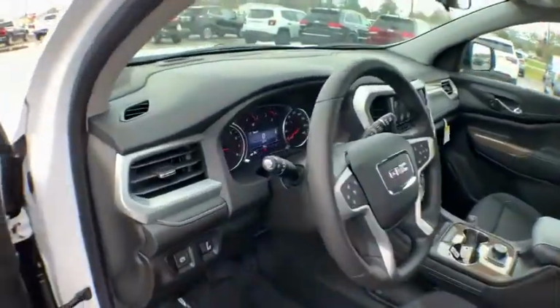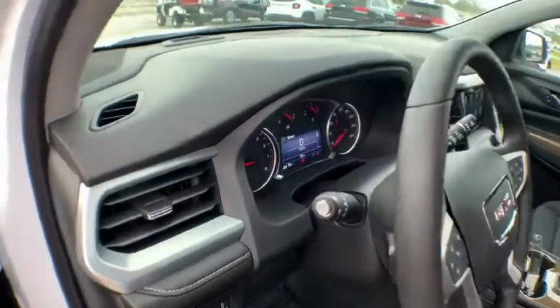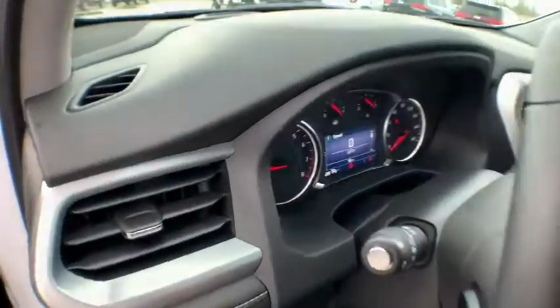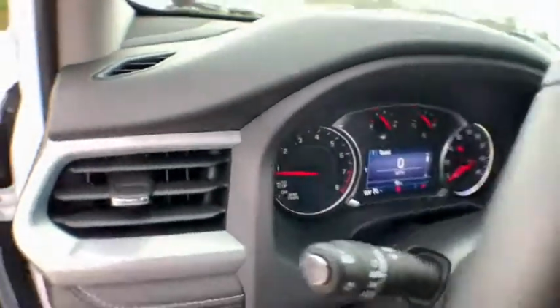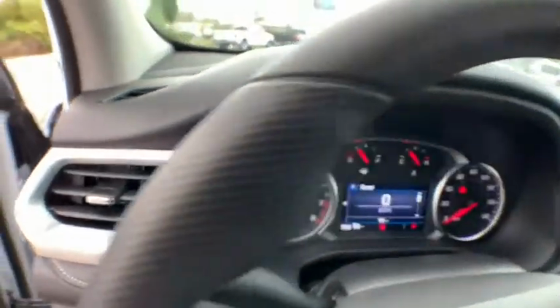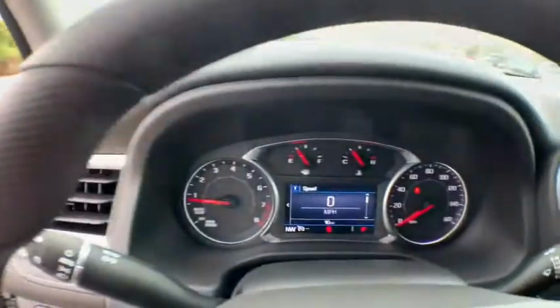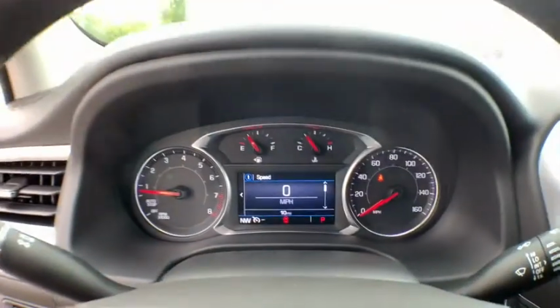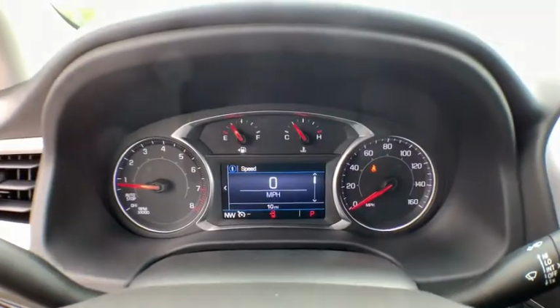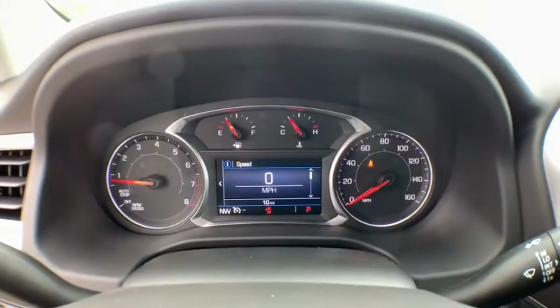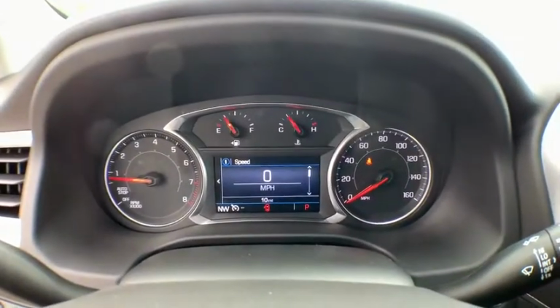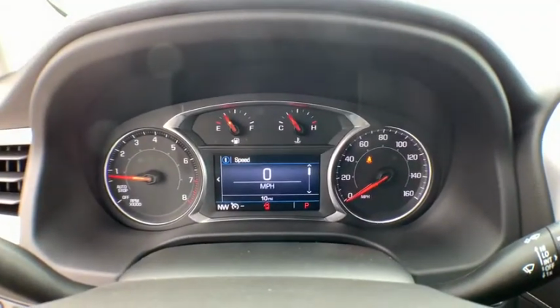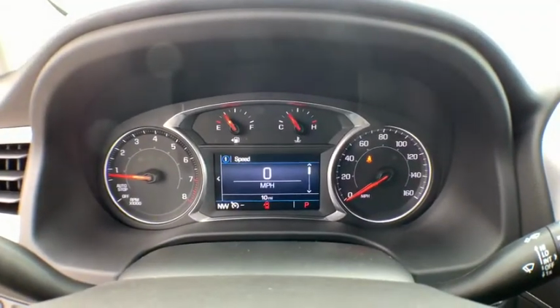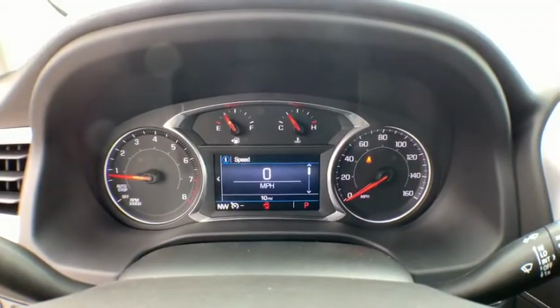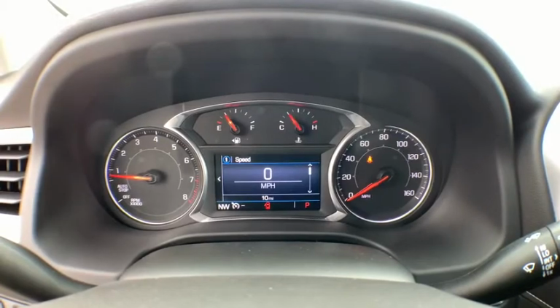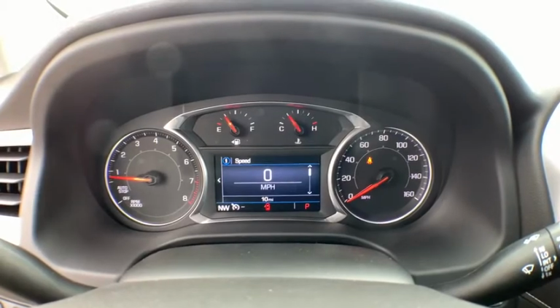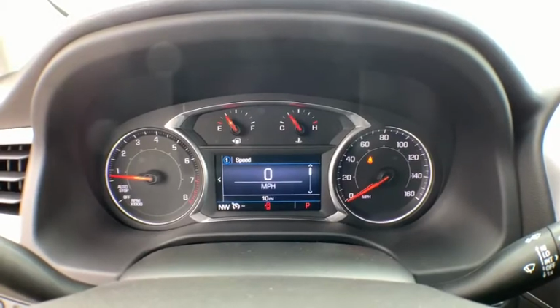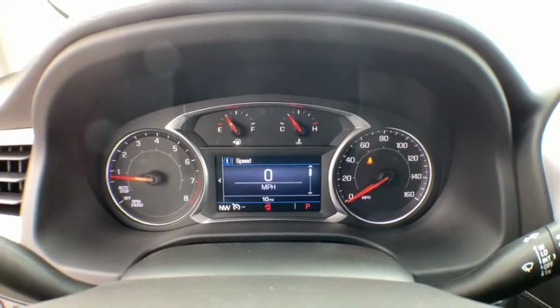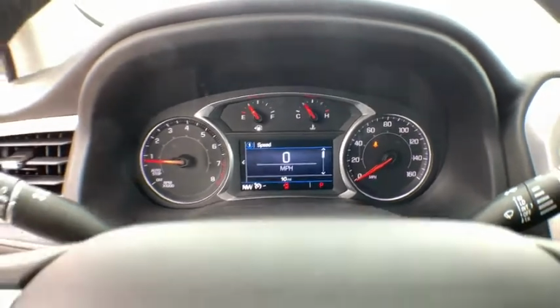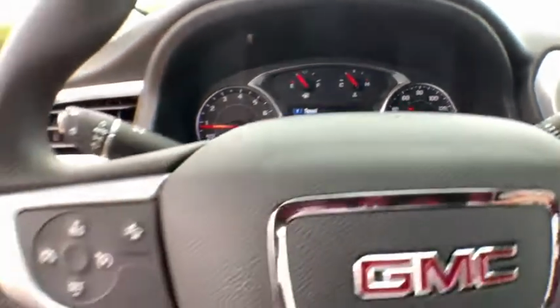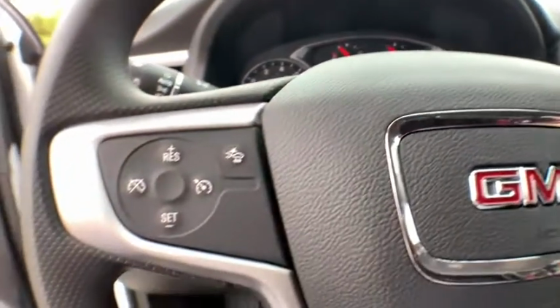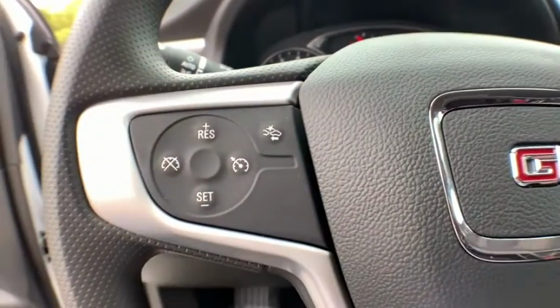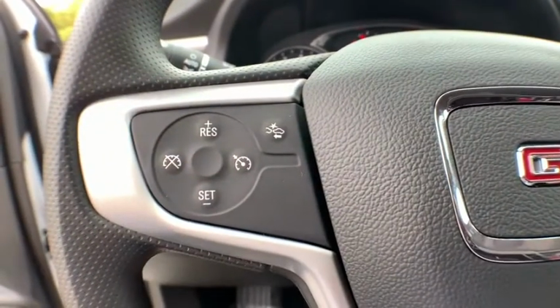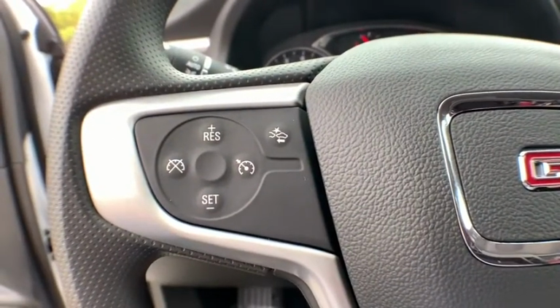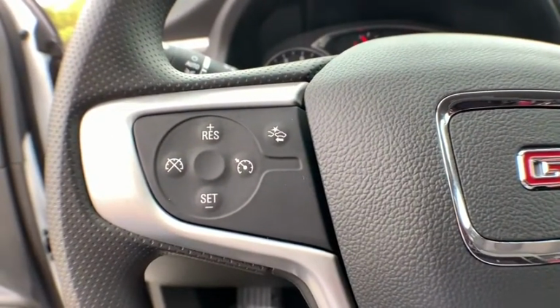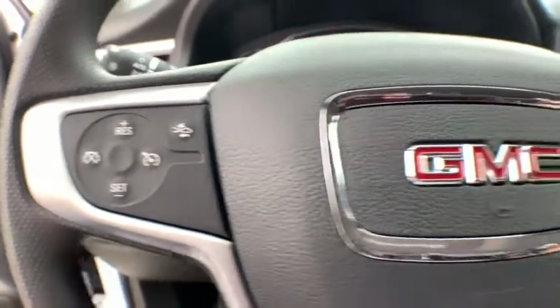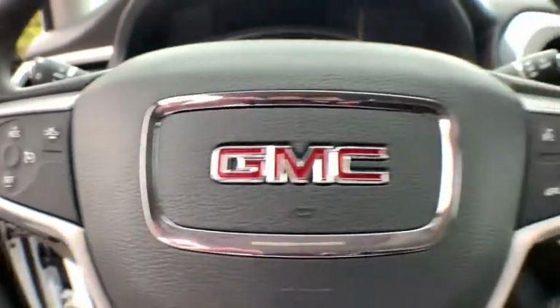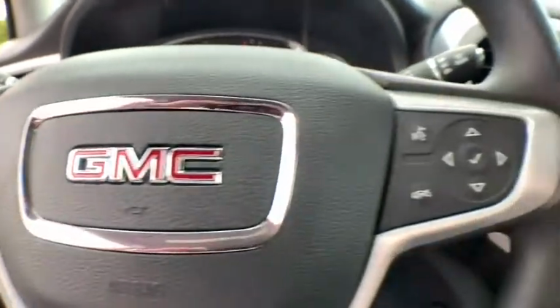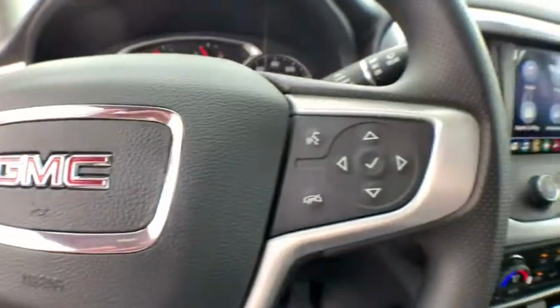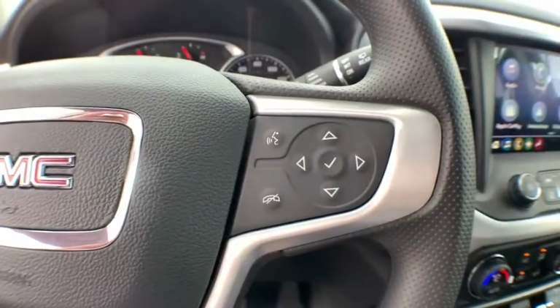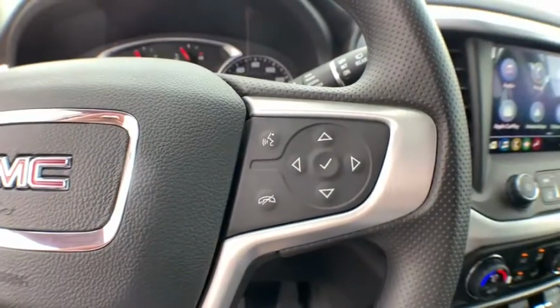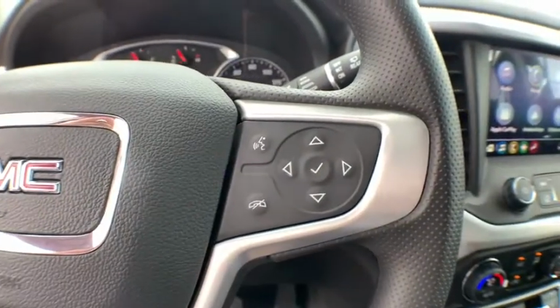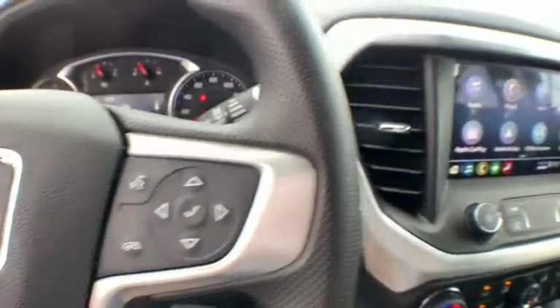Here are some of this vehicle's great options: traction control, anti-lock braking system, steering wheel audio controls, keyless entry, Bluetooth, dual airbags, power steering, adjustable steering wheel, and four-wheel disc brakes.